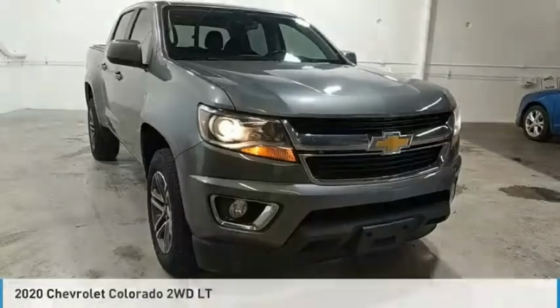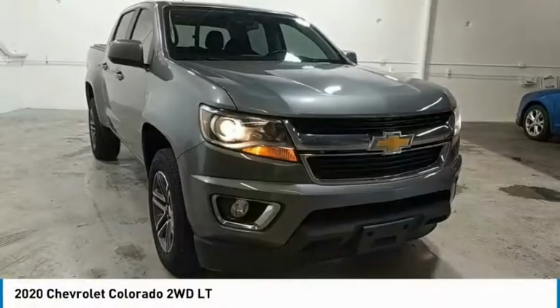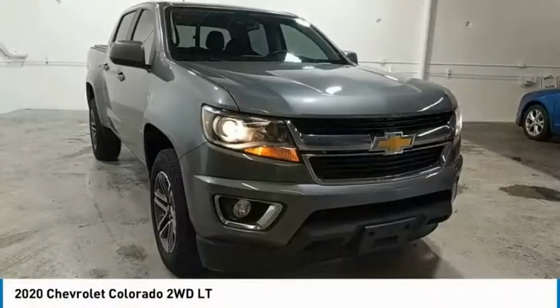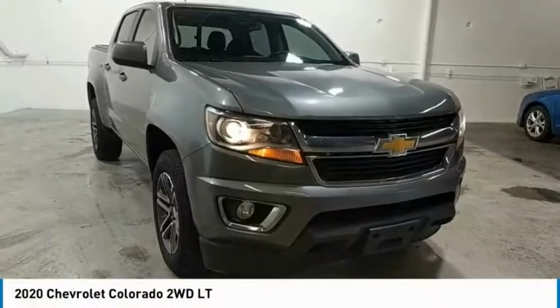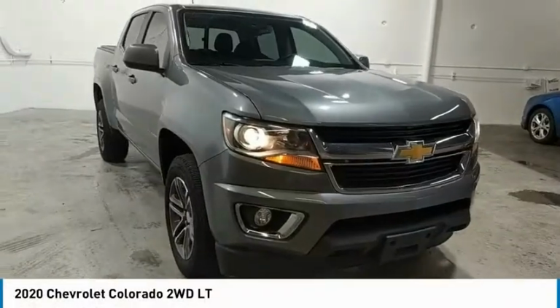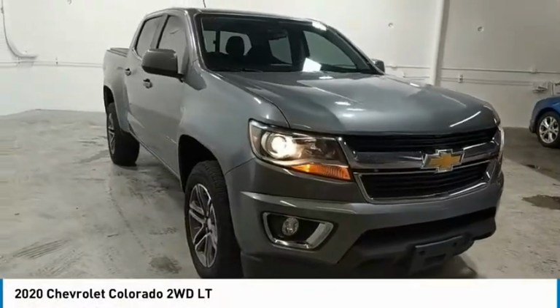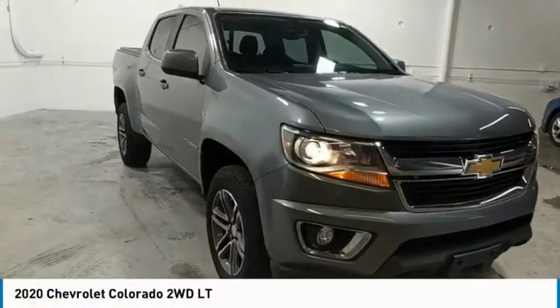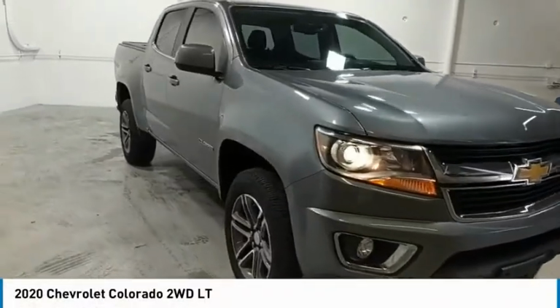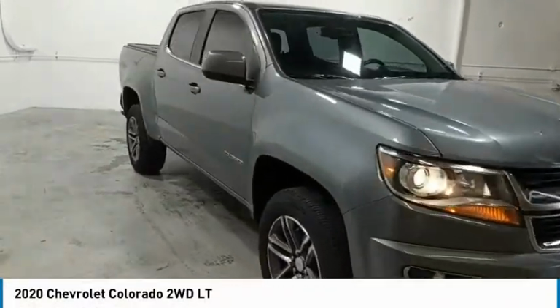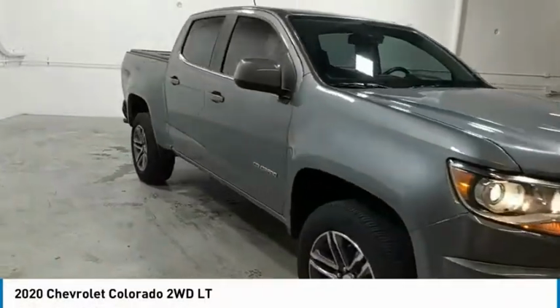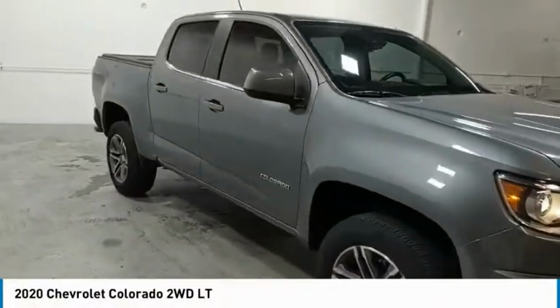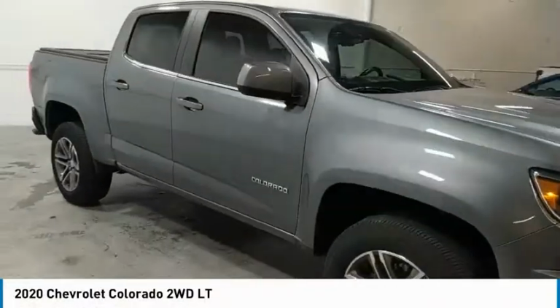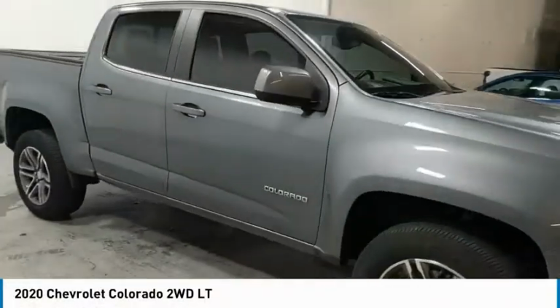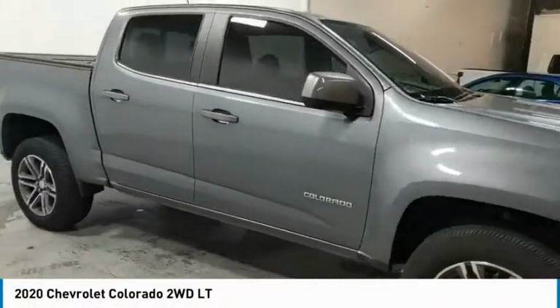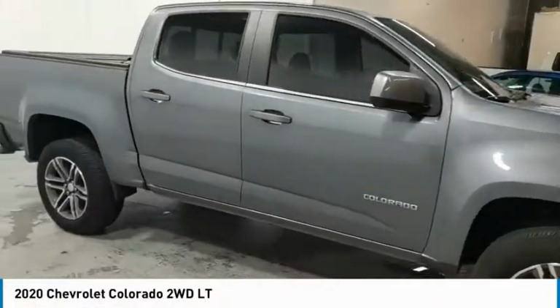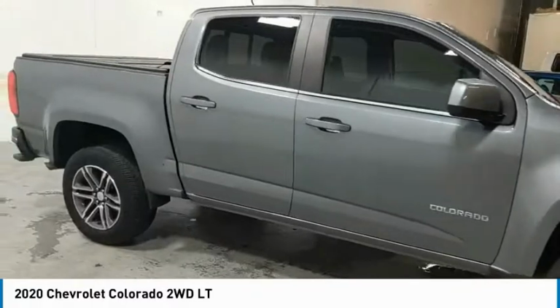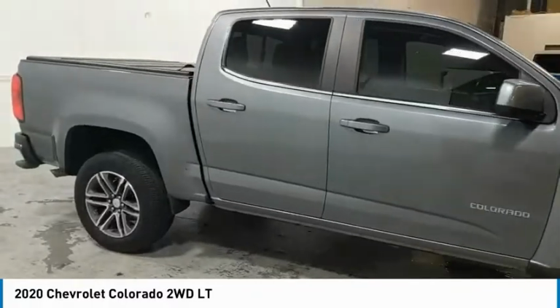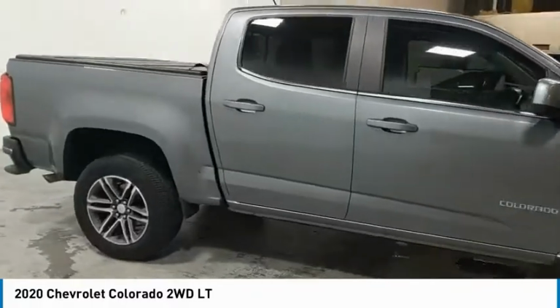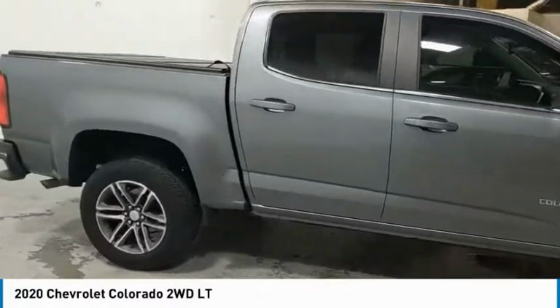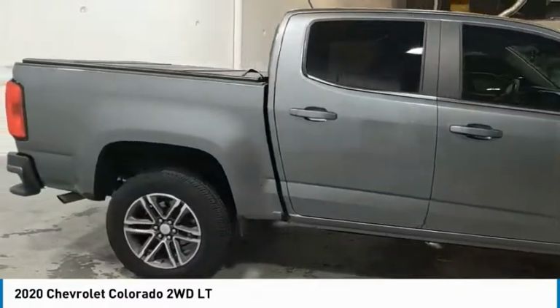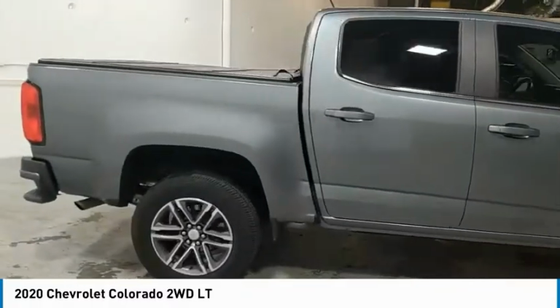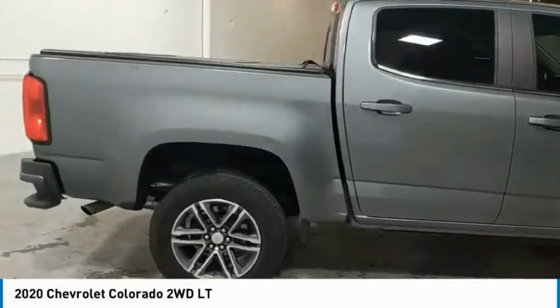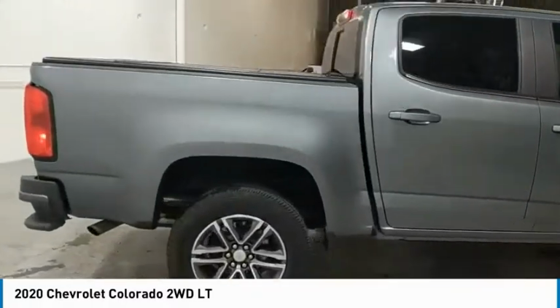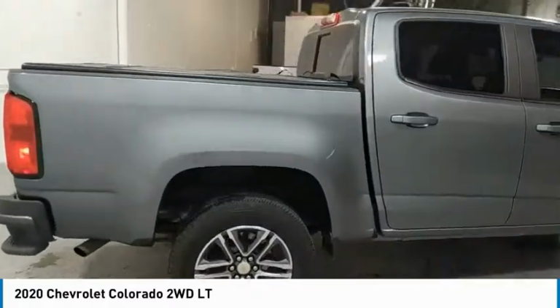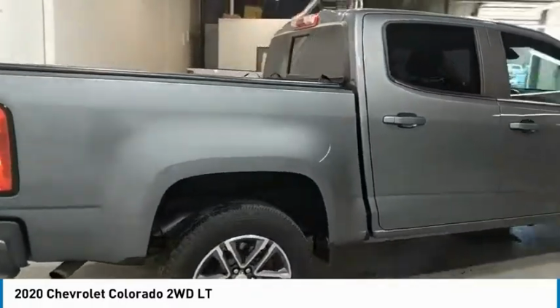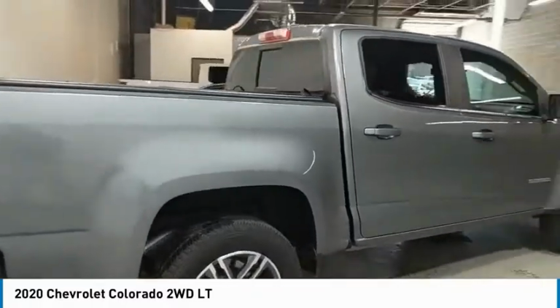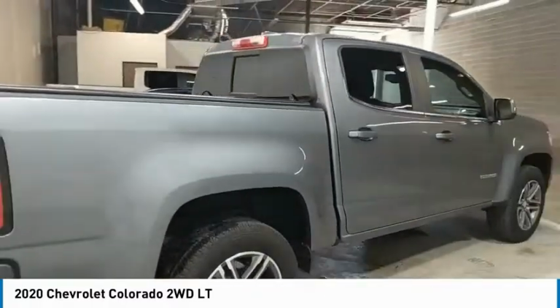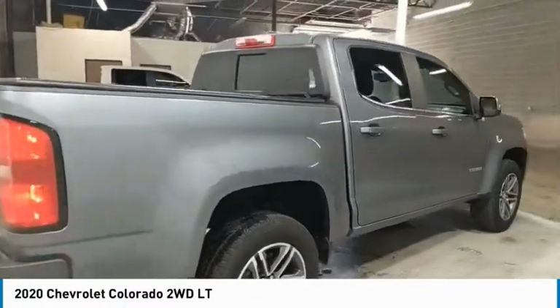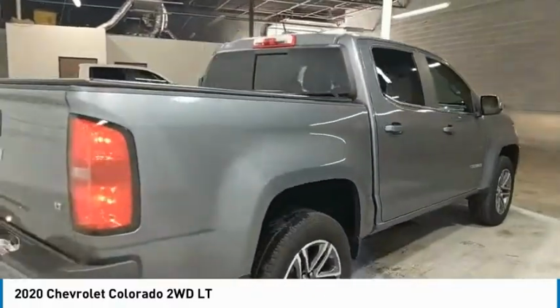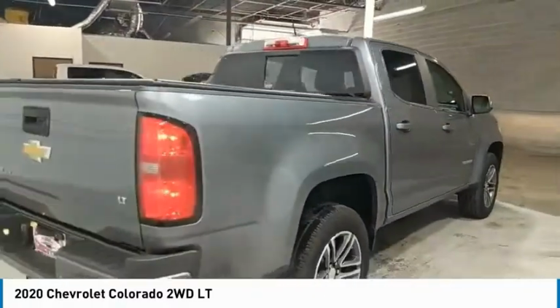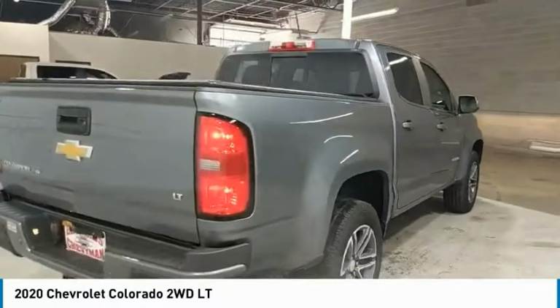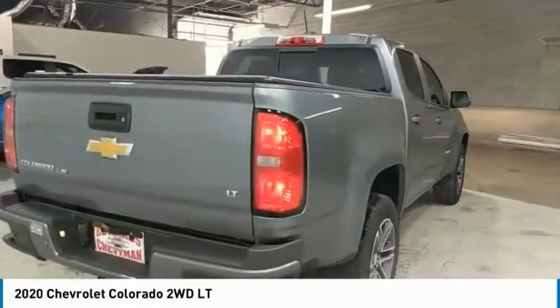Stop by and take a look at the 2020 Colorado. Great hauling capability, powerful, rugged, and a great Chevy price. Colorado is it.